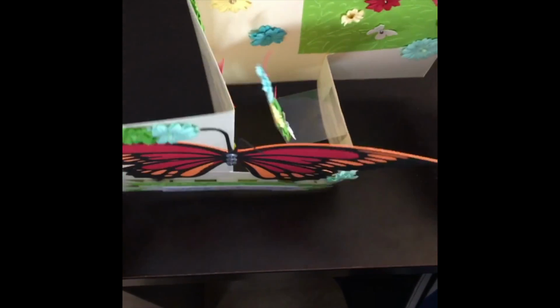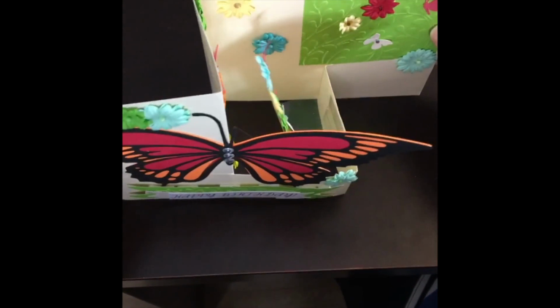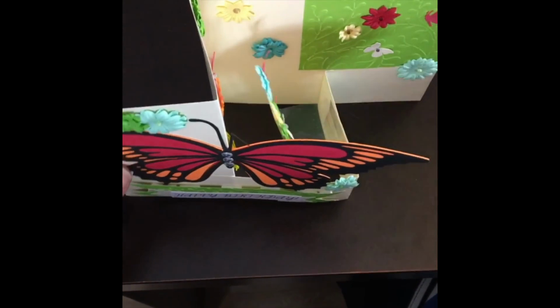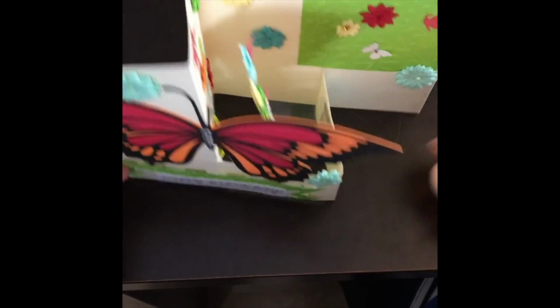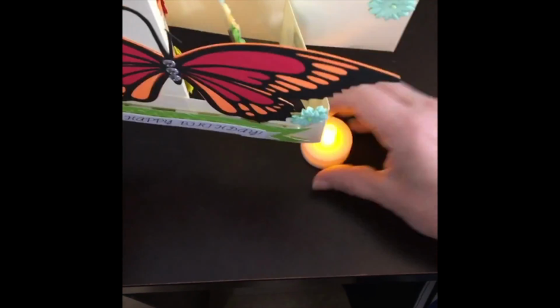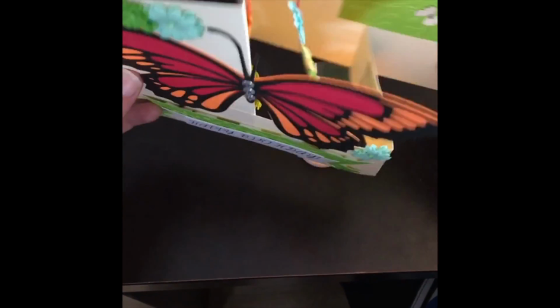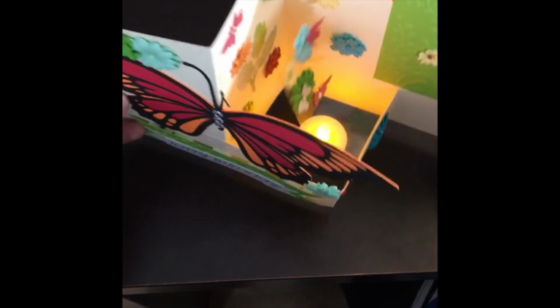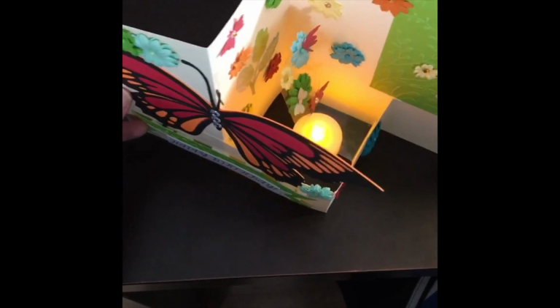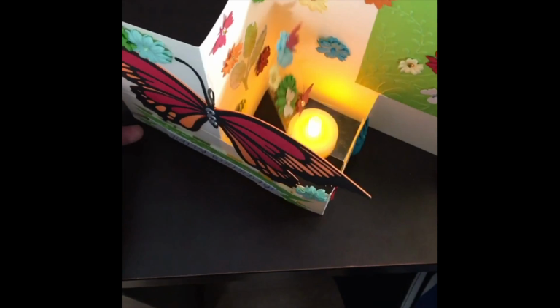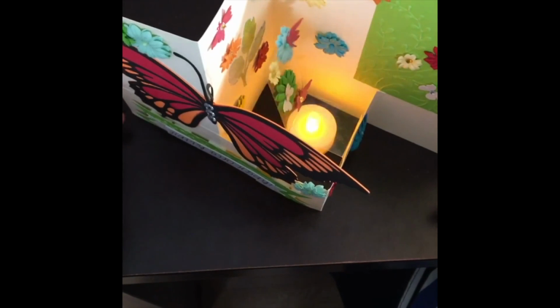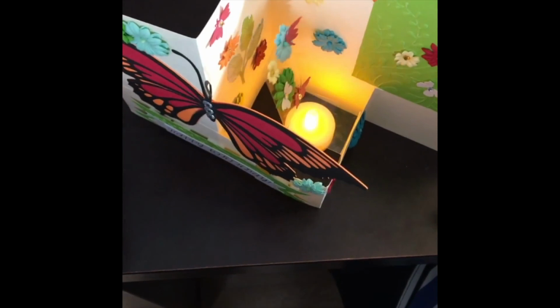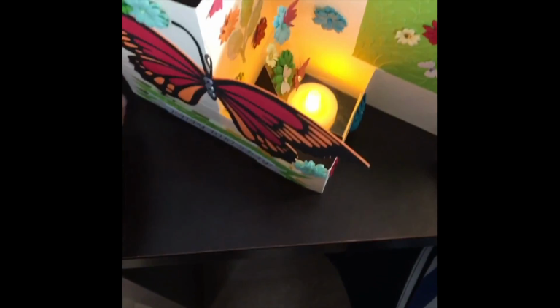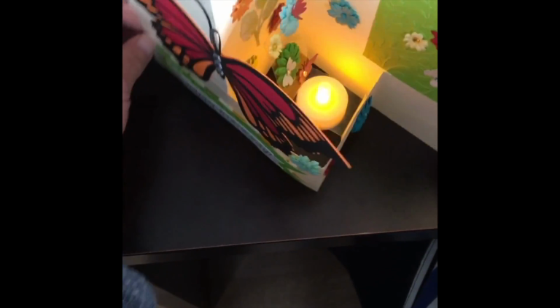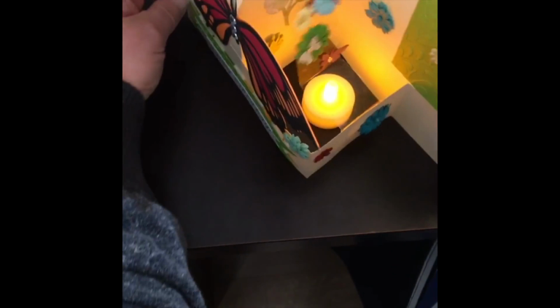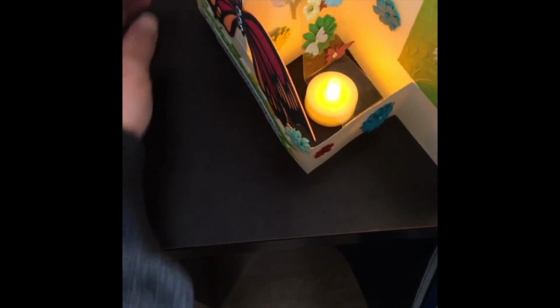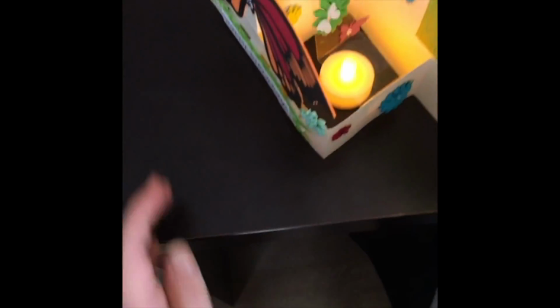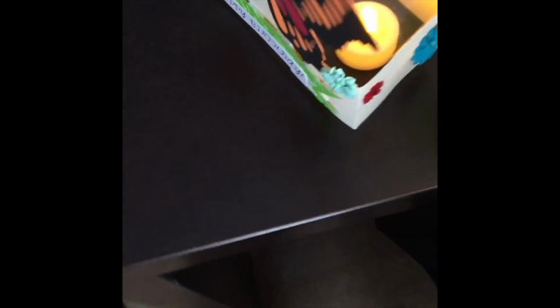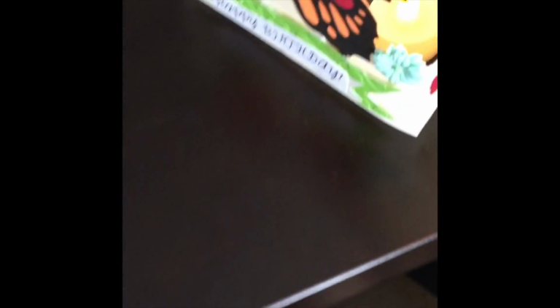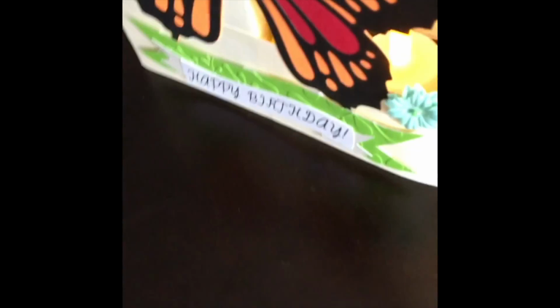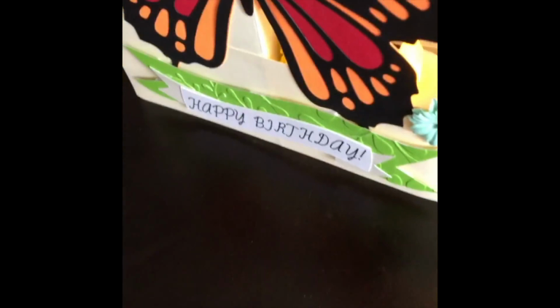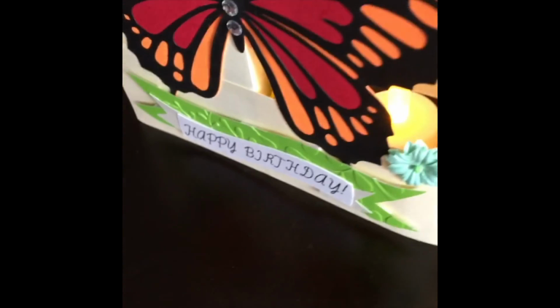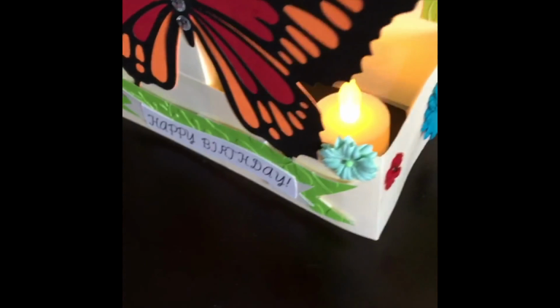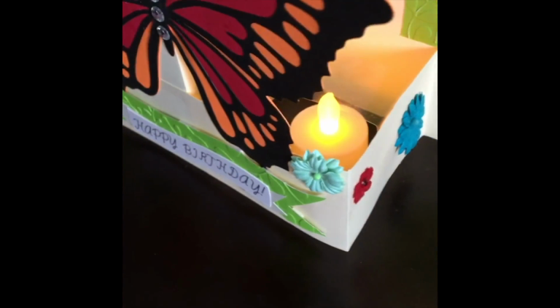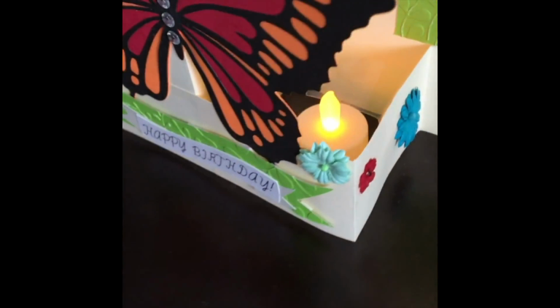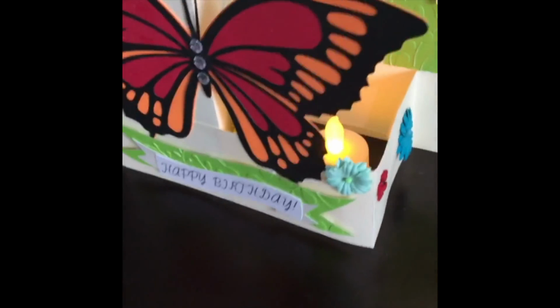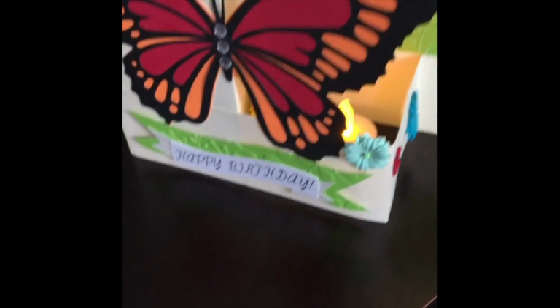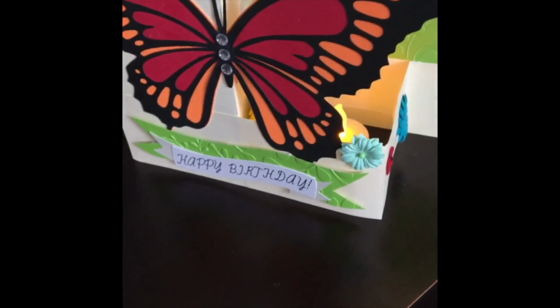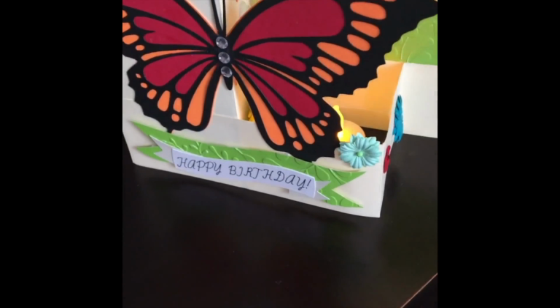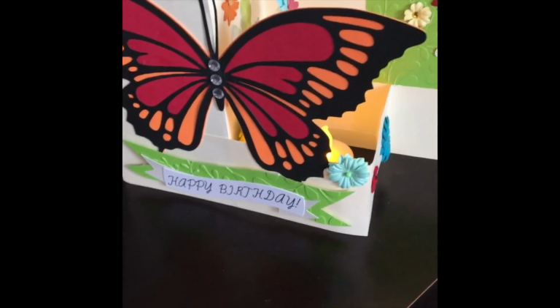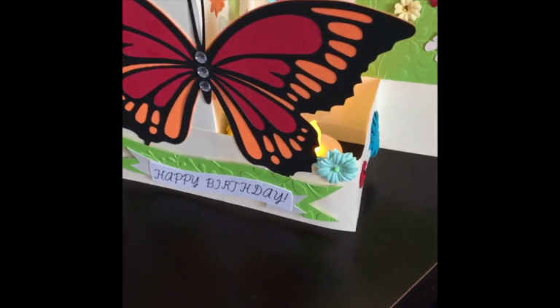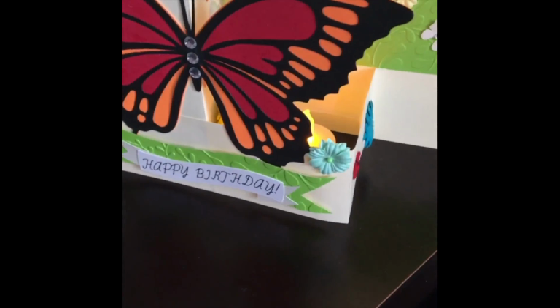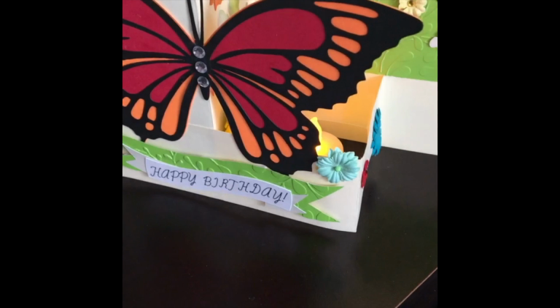I added some acetate with some flowers going up so that I can add the lantern in the middle there, just to add a little extra something to the card. So there you go, an easy pop-up lantern birthday card.